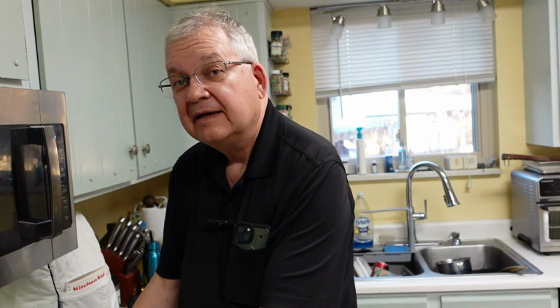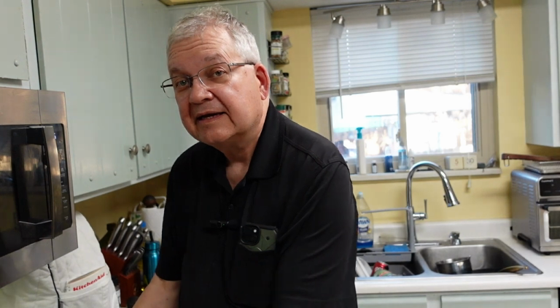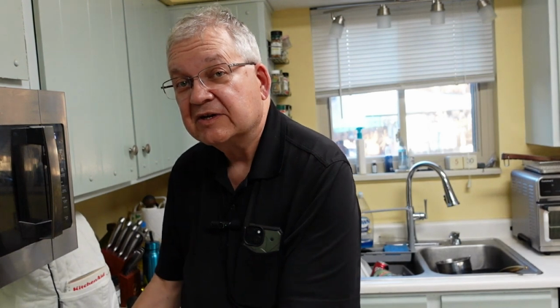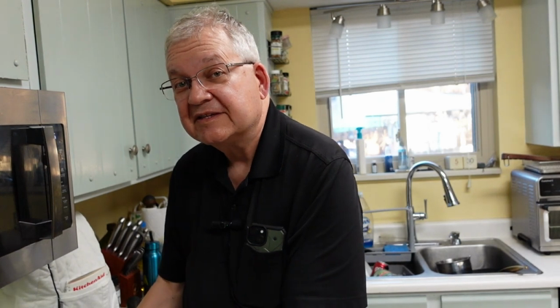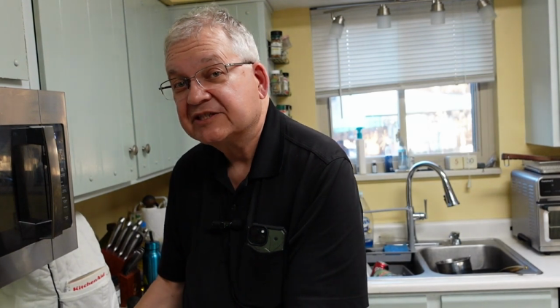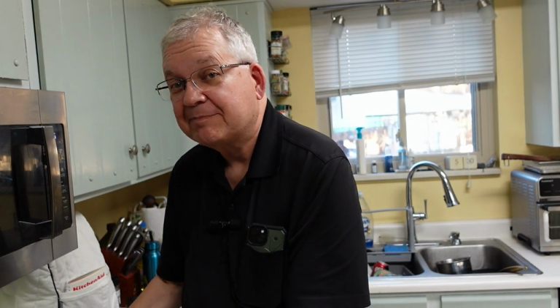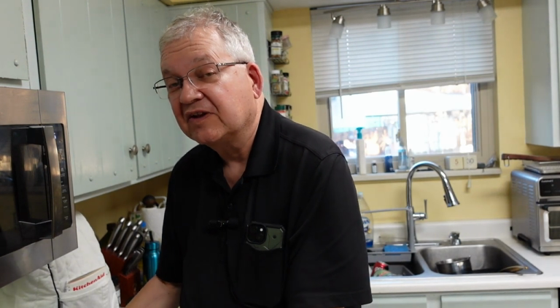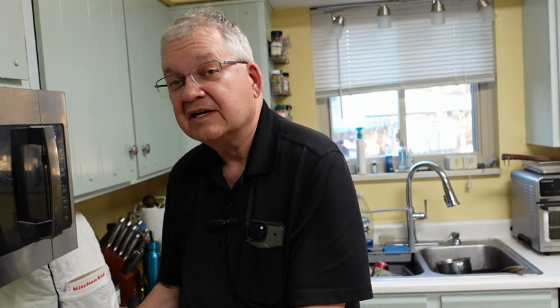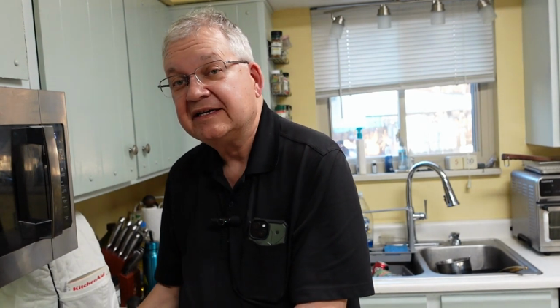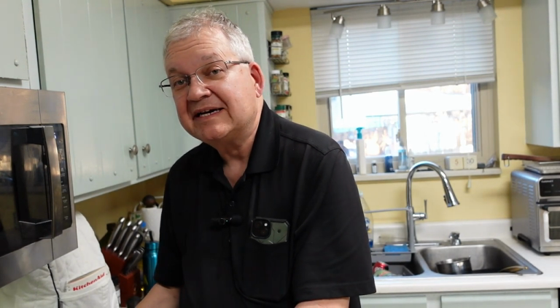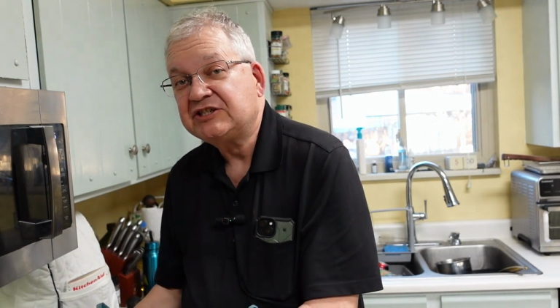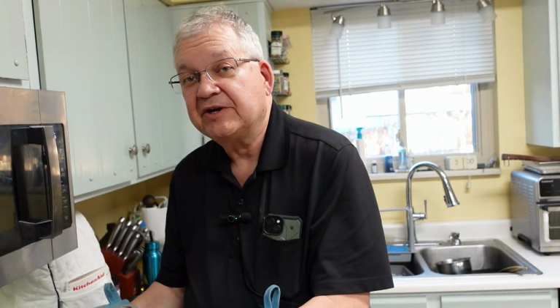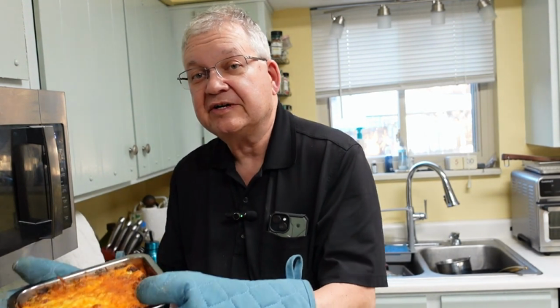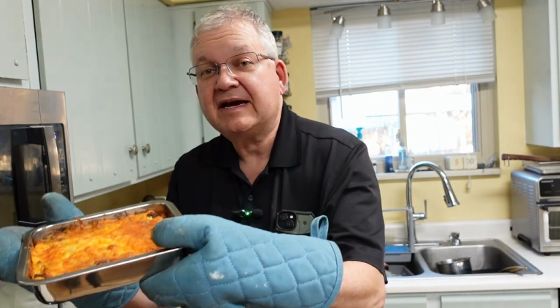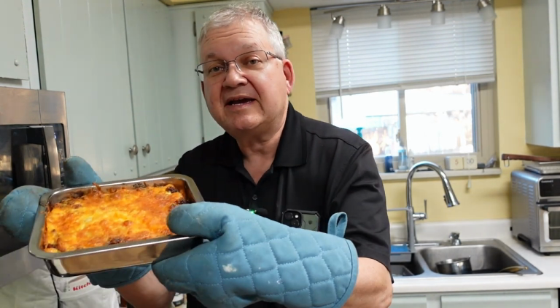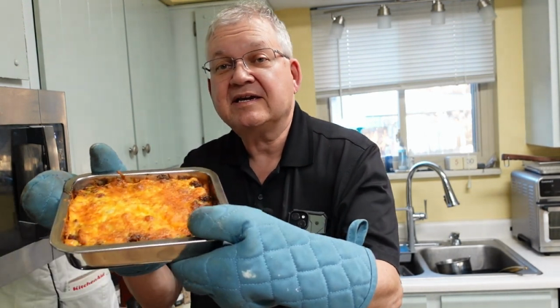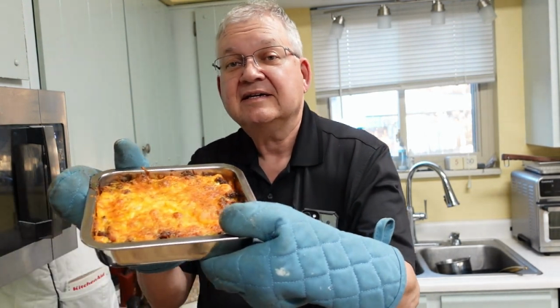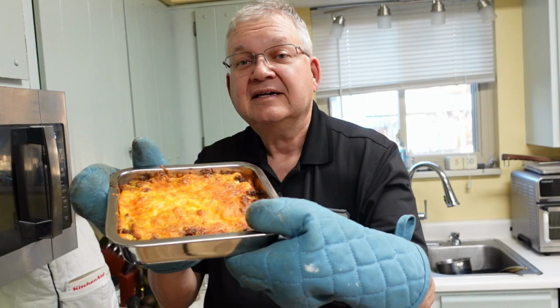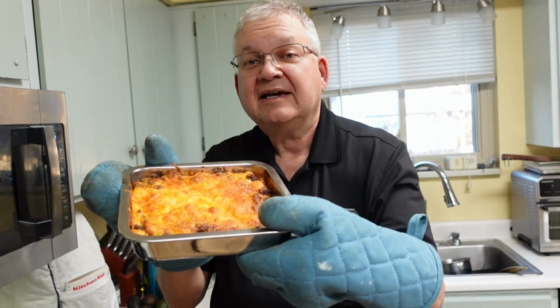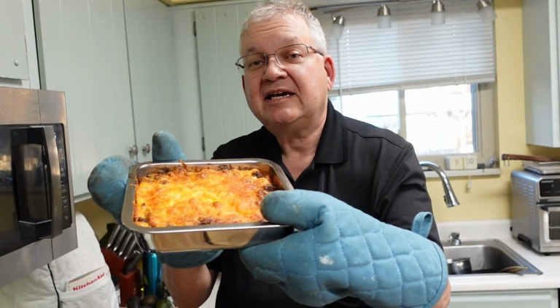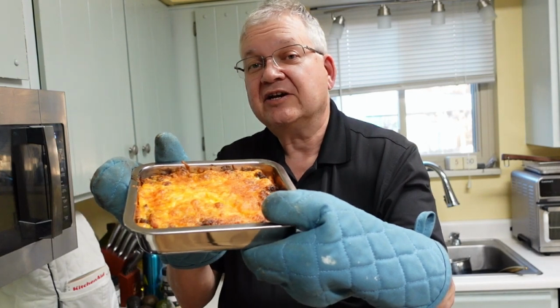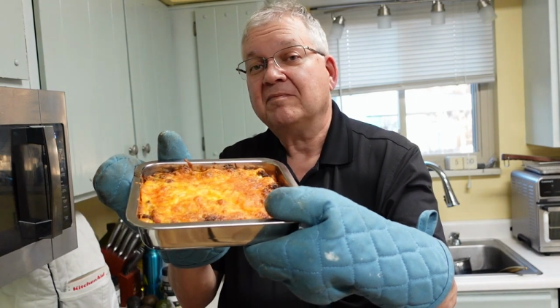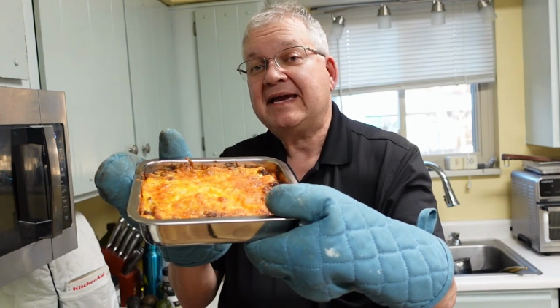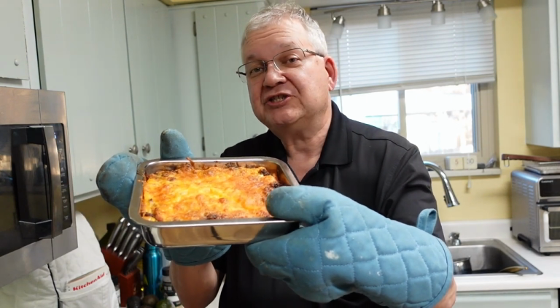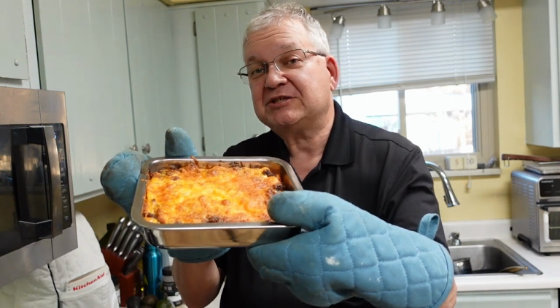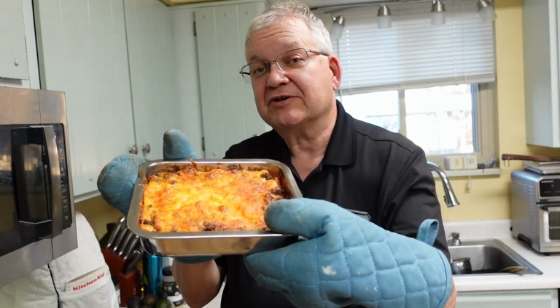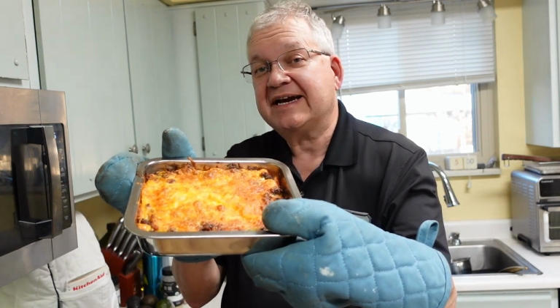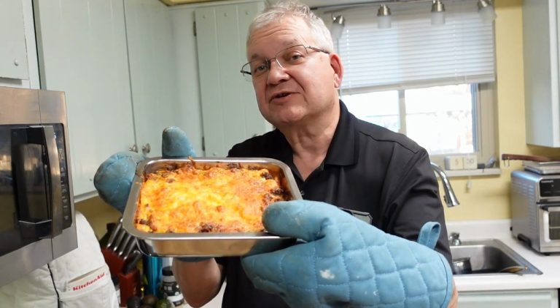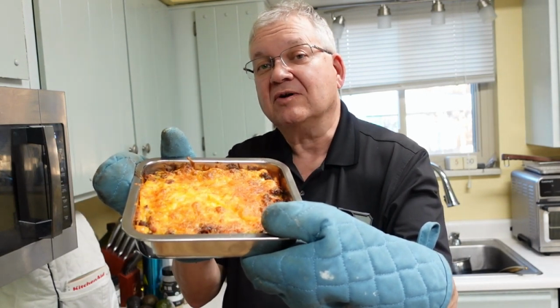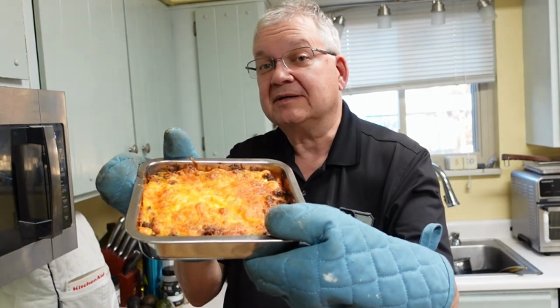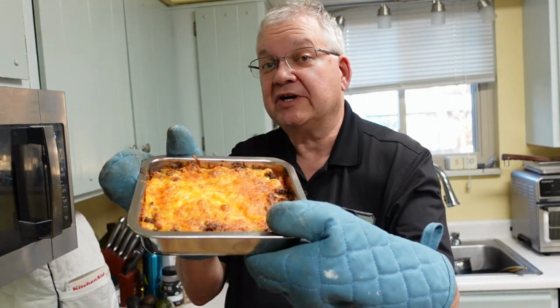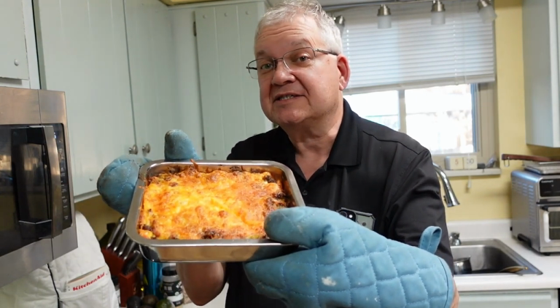Hey guys, welcome to the next chapter vlog. In my kitchen we are going to make a keto bacon cheeseburger casserole. Come join us.